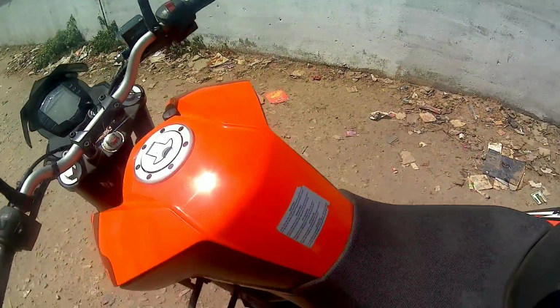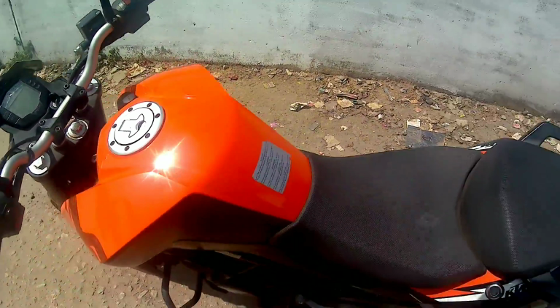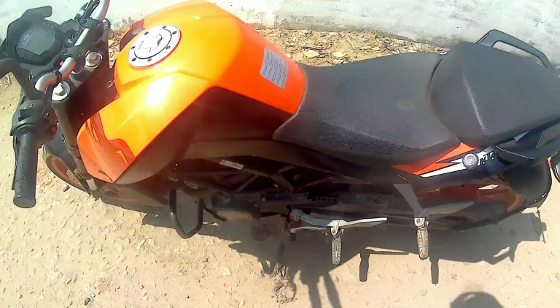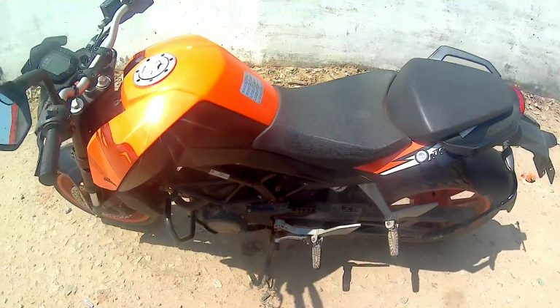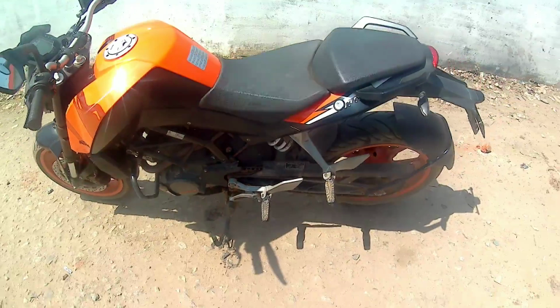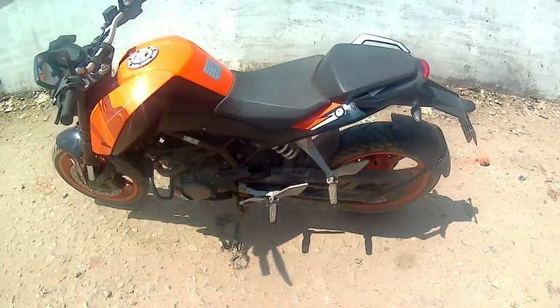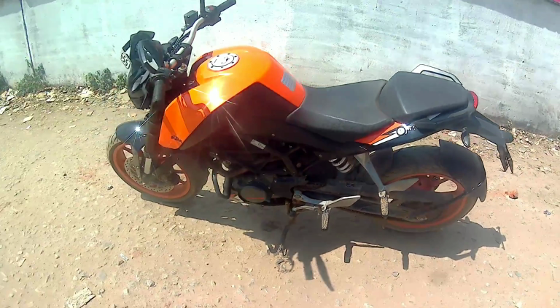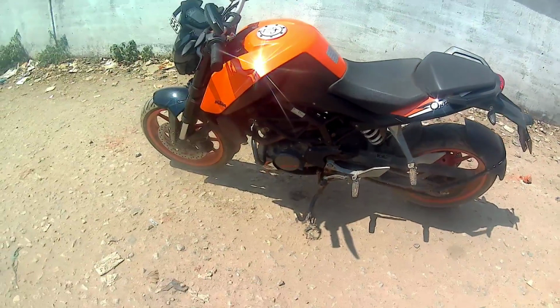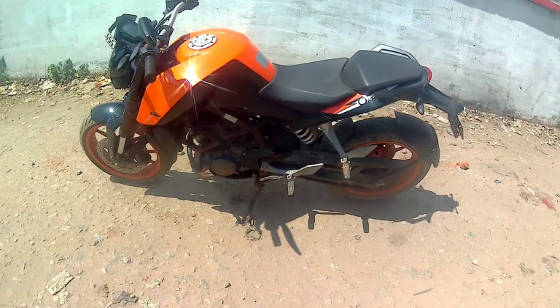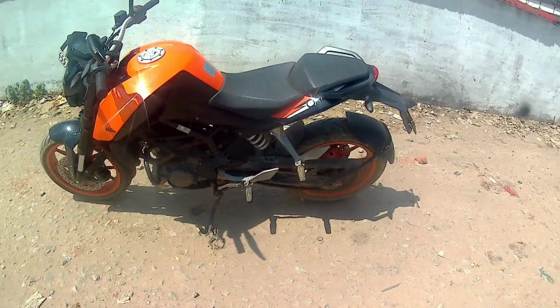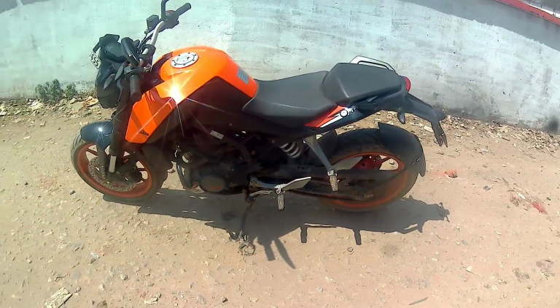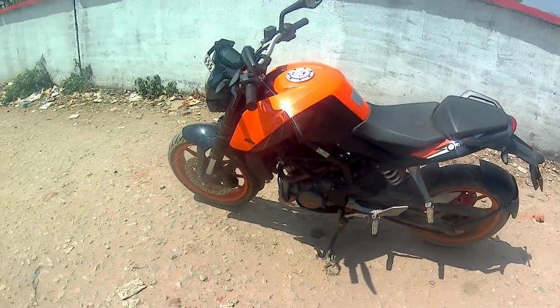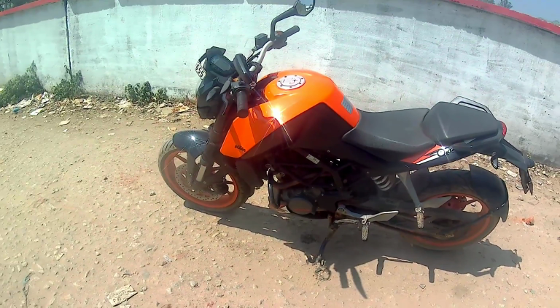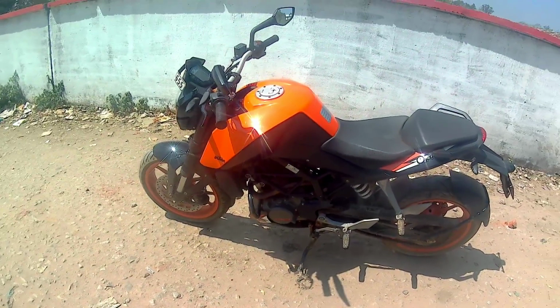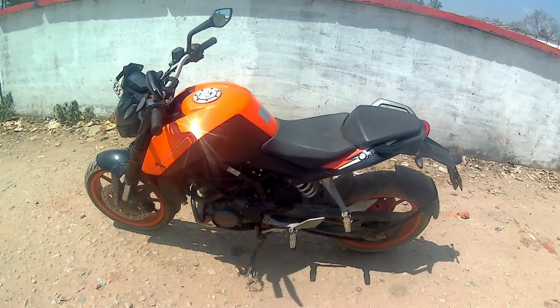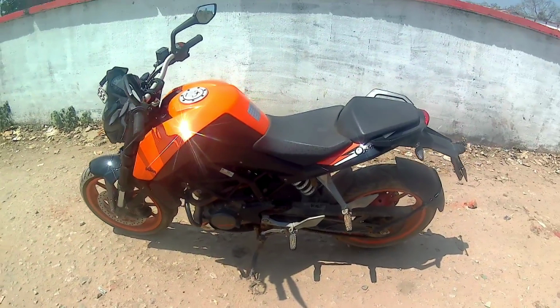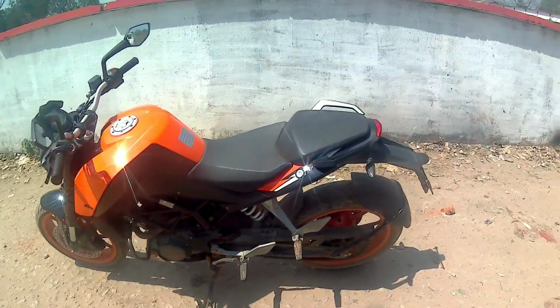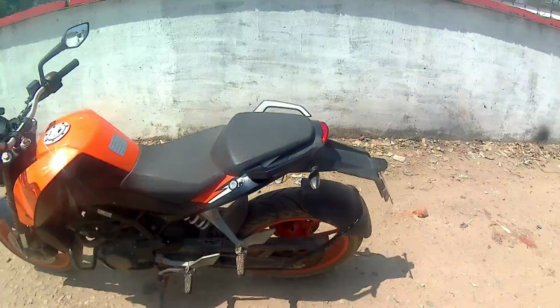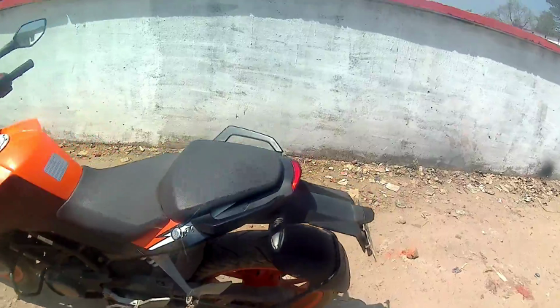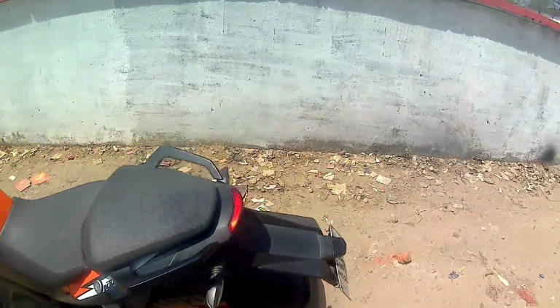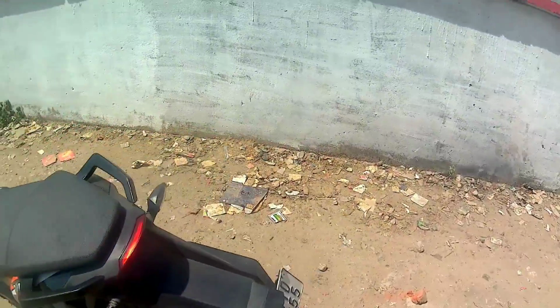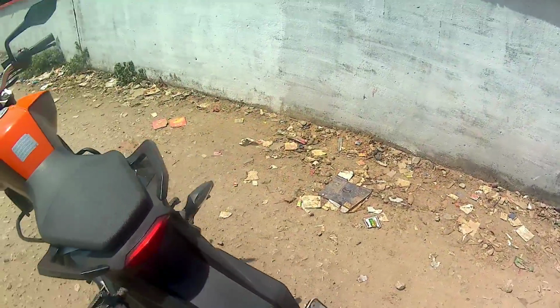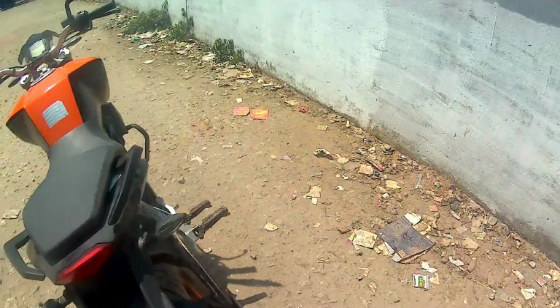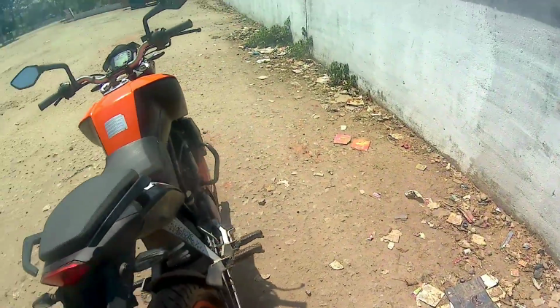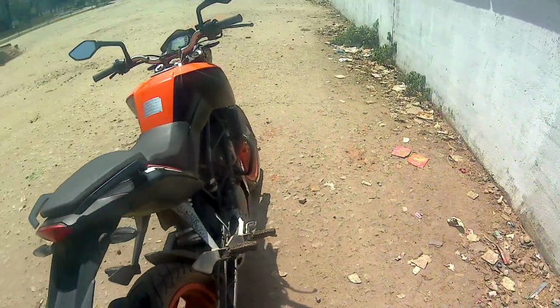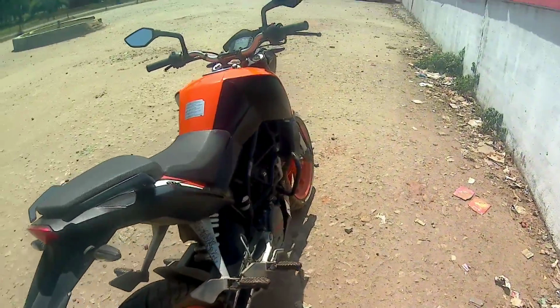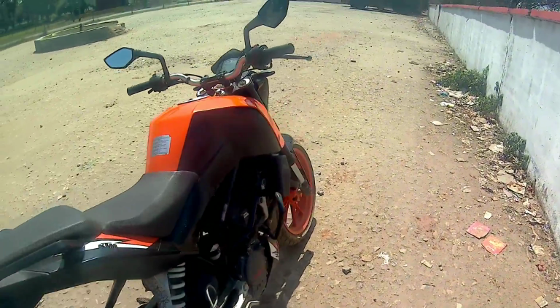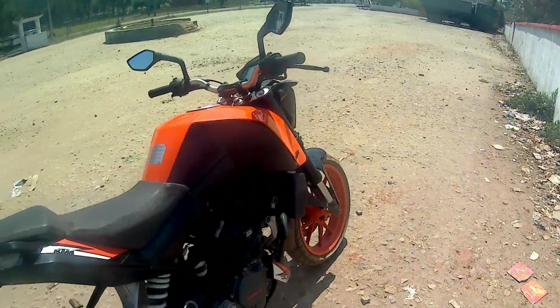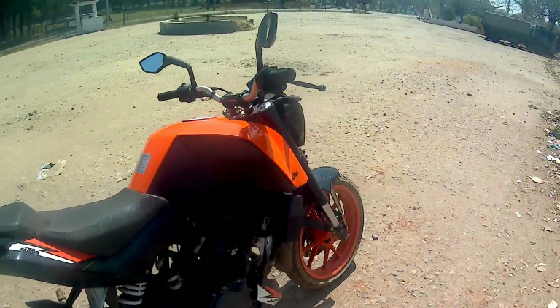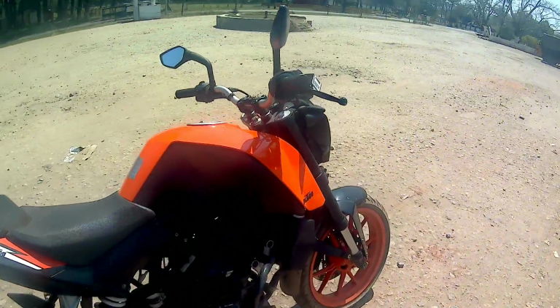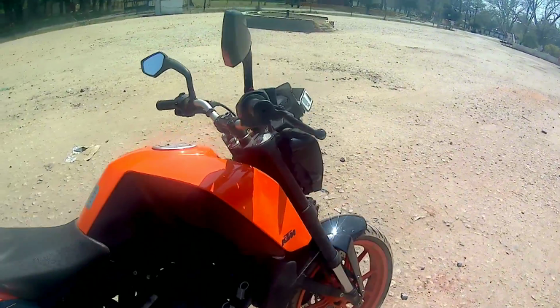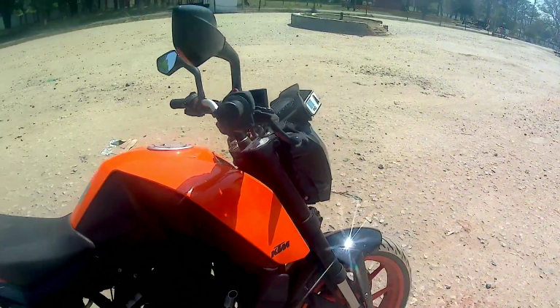So this was the one-year review of the problems with my bike. My mileage is now 40 plus. I've changed my oil 2 times, completed my second servicing, and now I'm going for my third servicing. That's it.